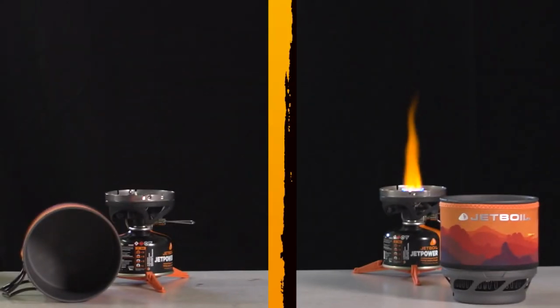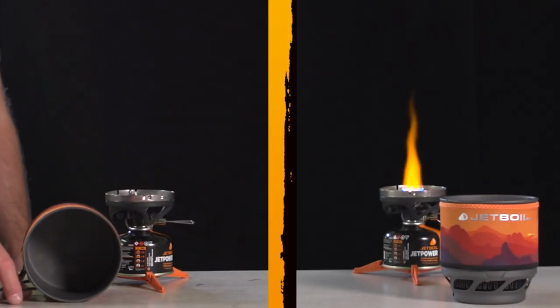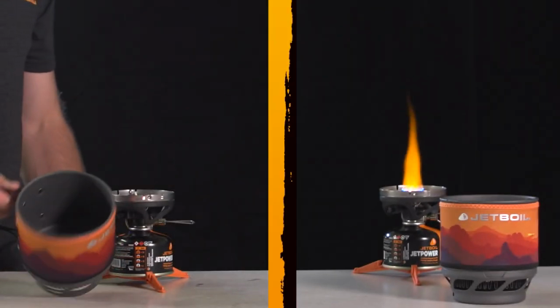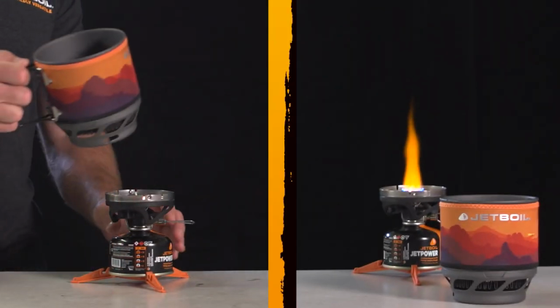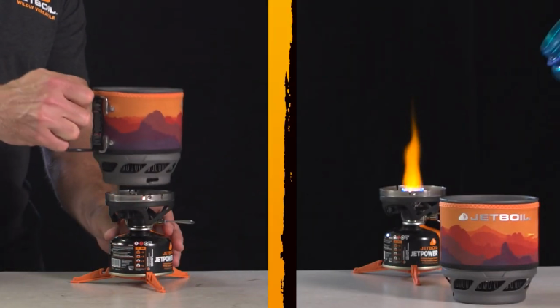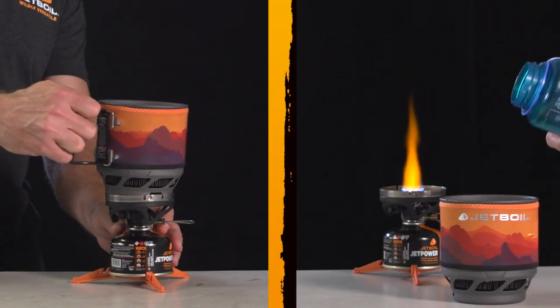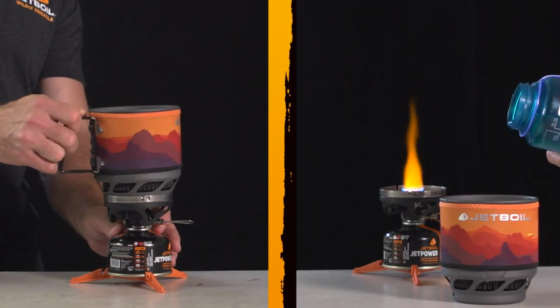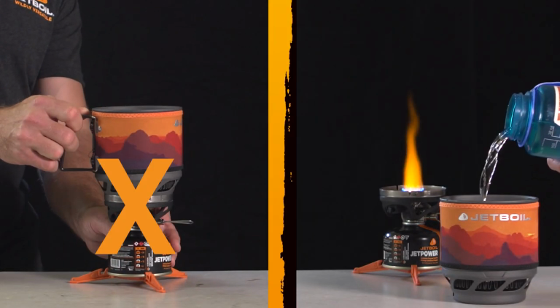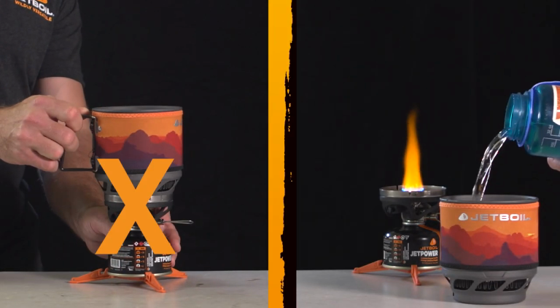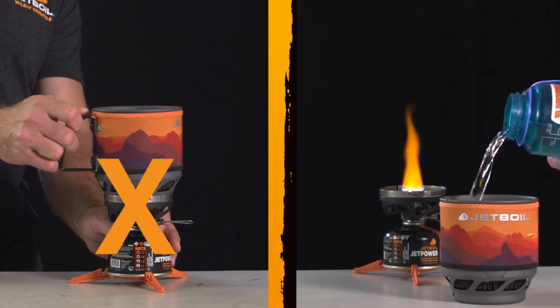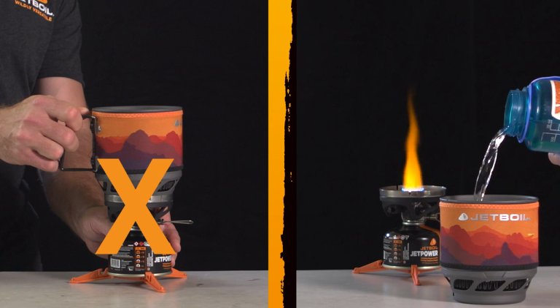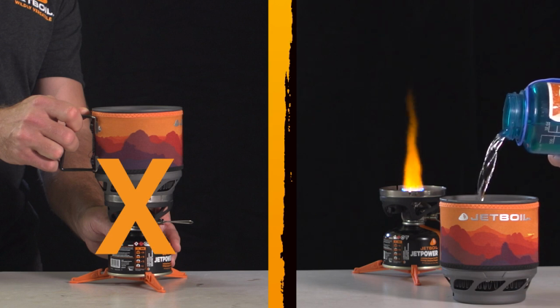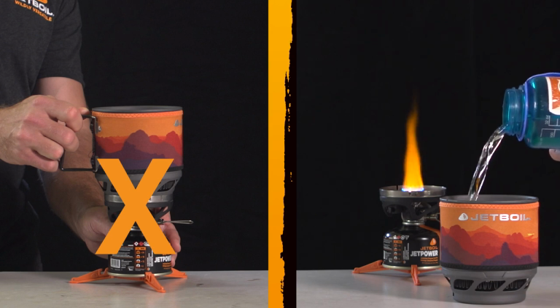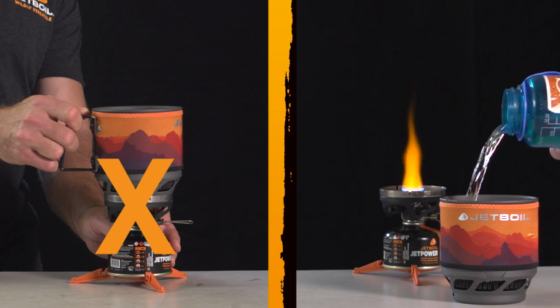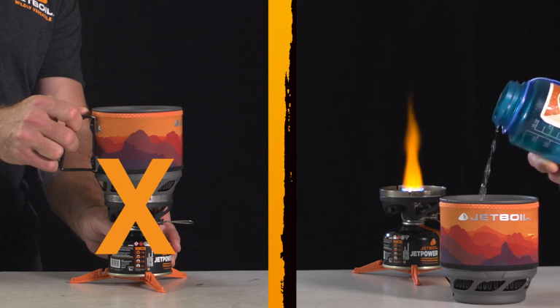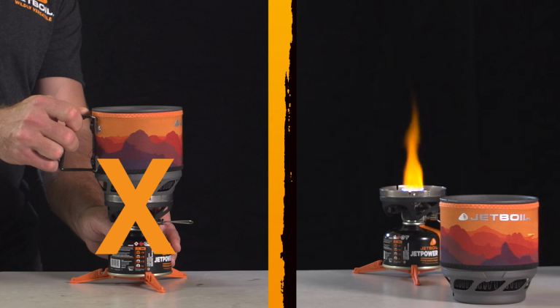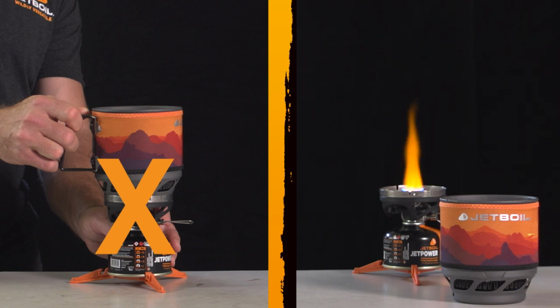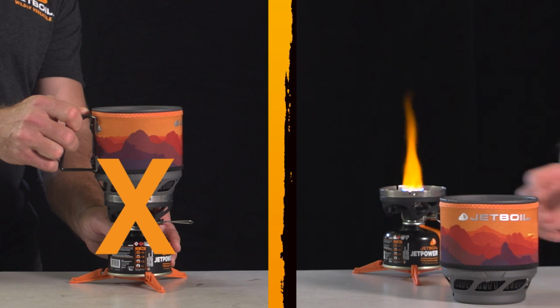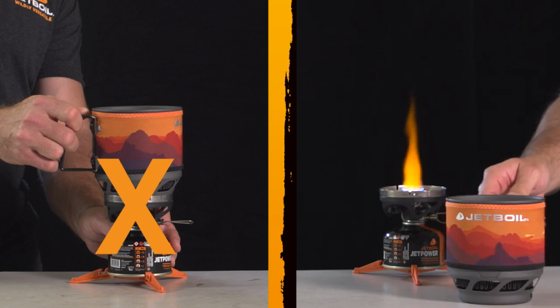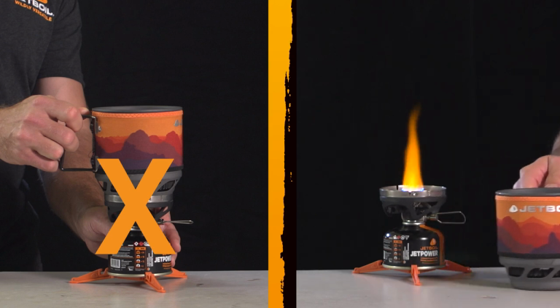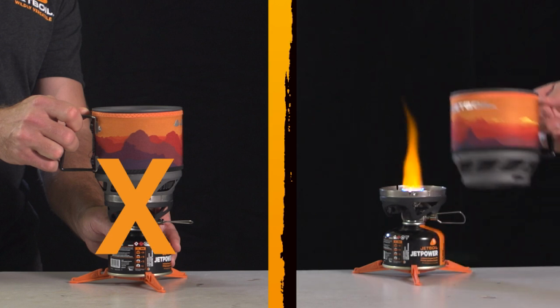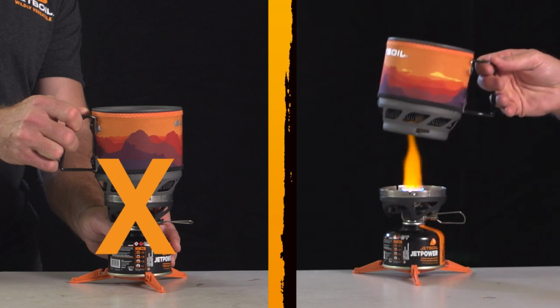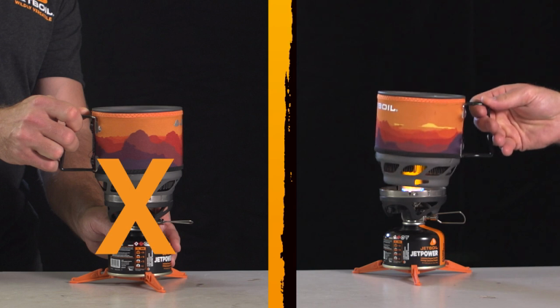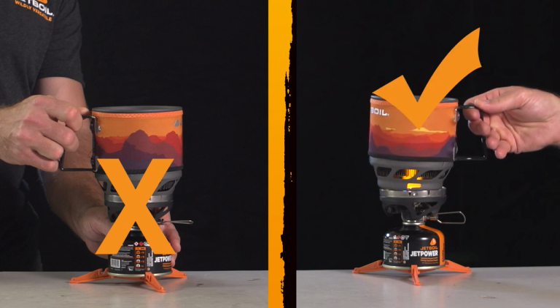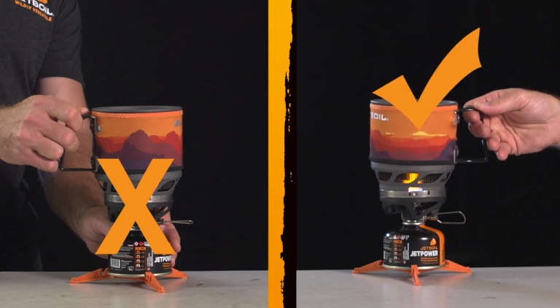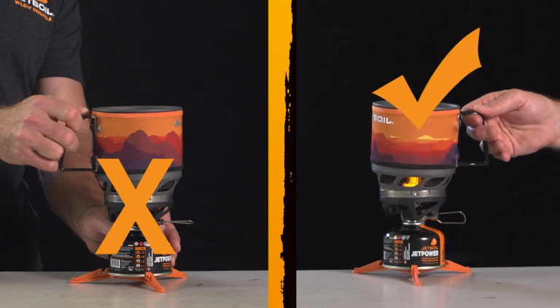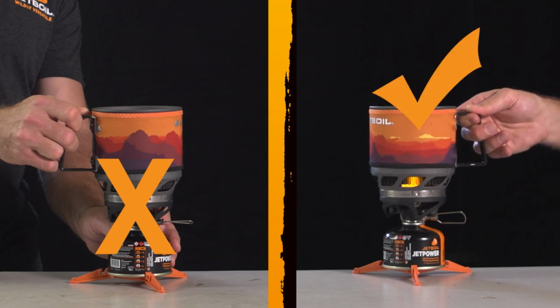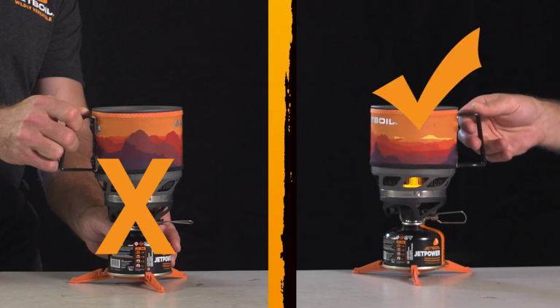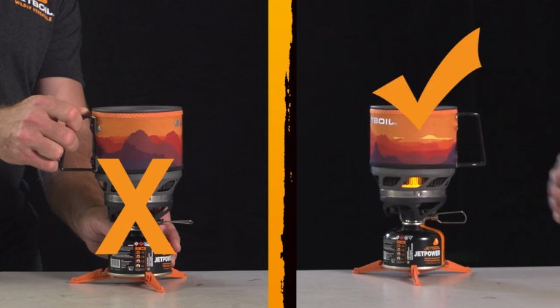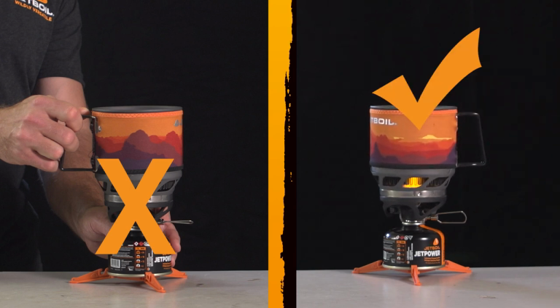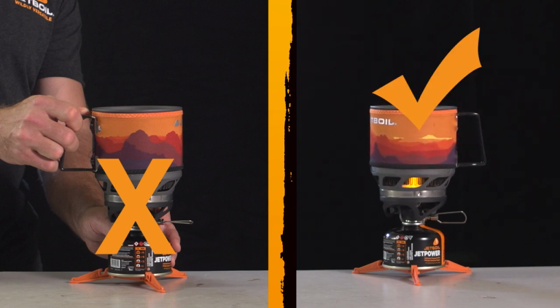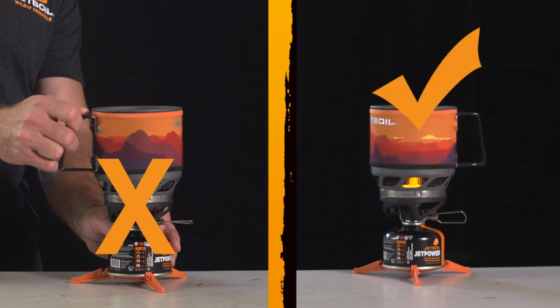Don't place an empty pot onto your lit stove. The pot always needs to have liquid contents for safe use. This also means you need to keep an eye on your food and never let it boil down to empty. Stir frequently as you're cooking, especially if it's a thick food like chili or stew.